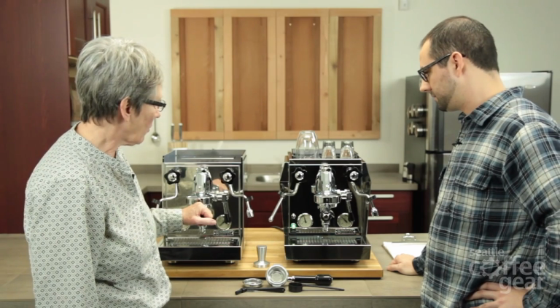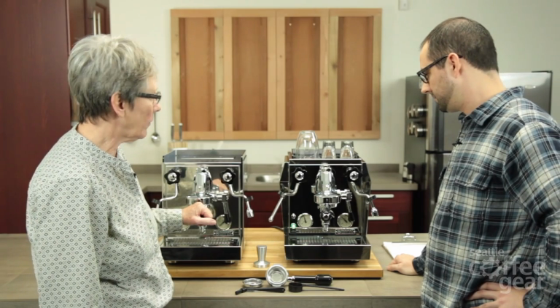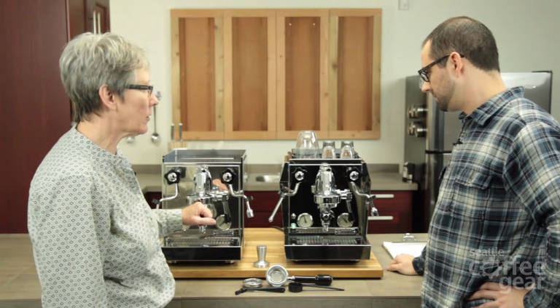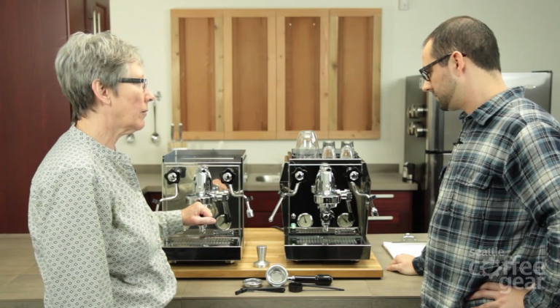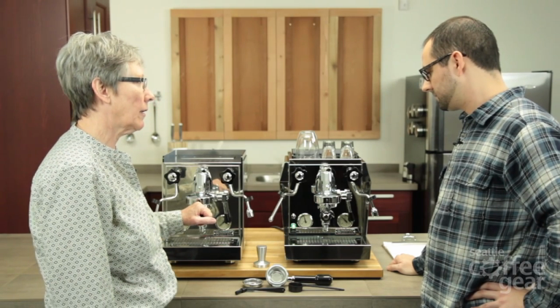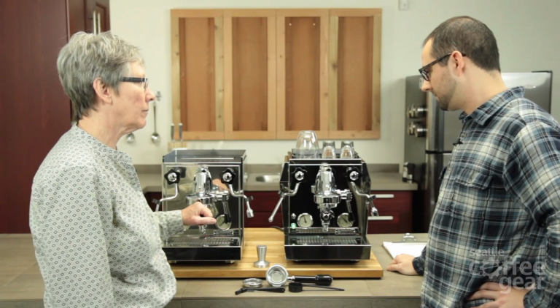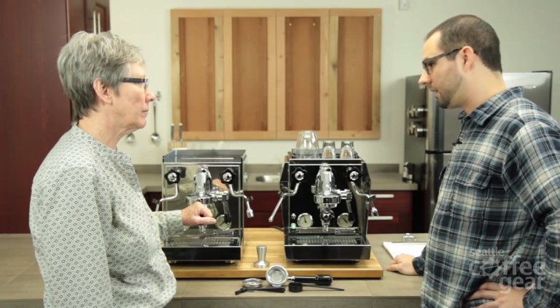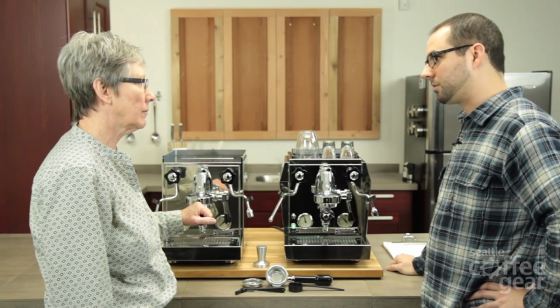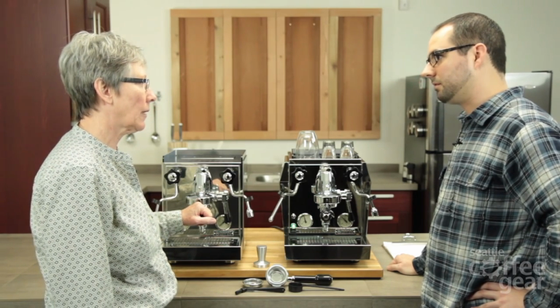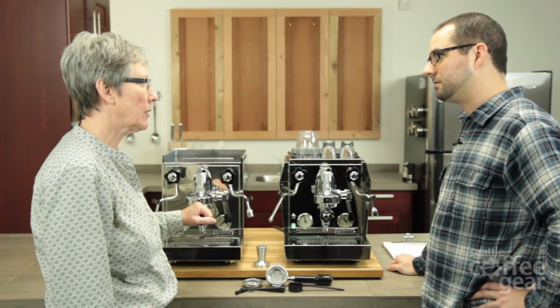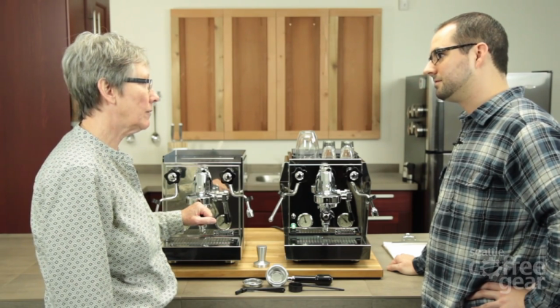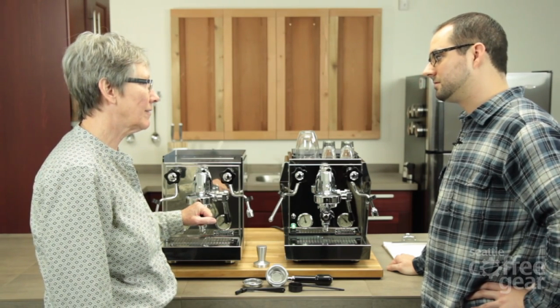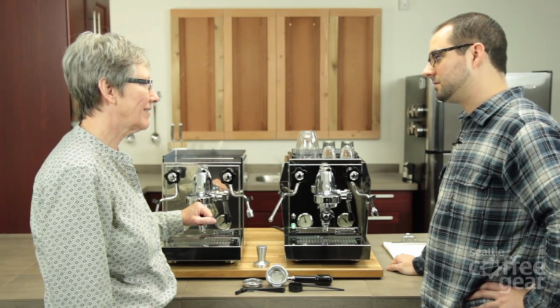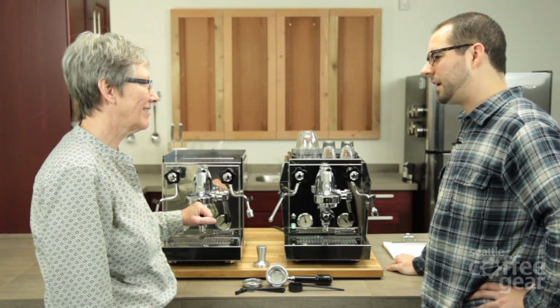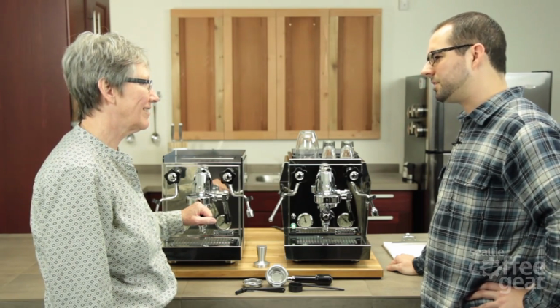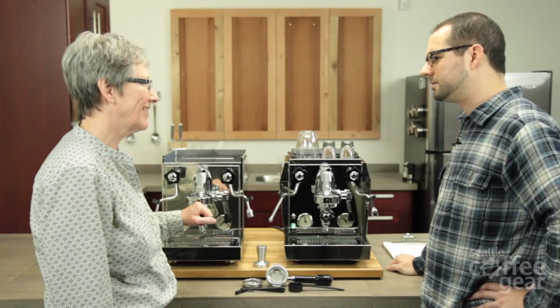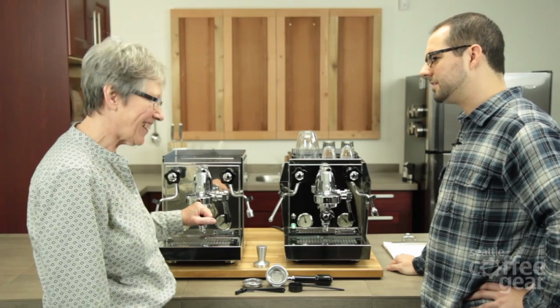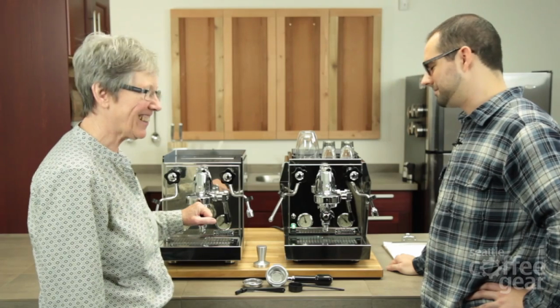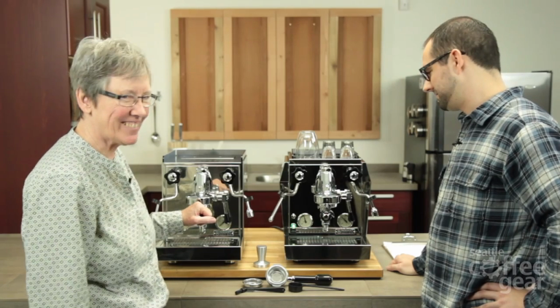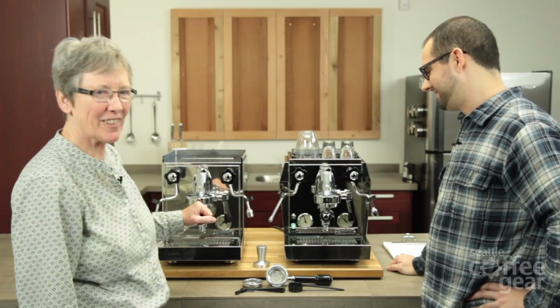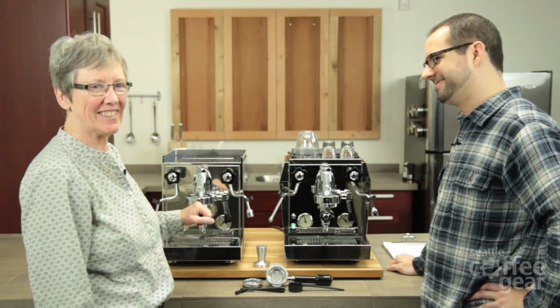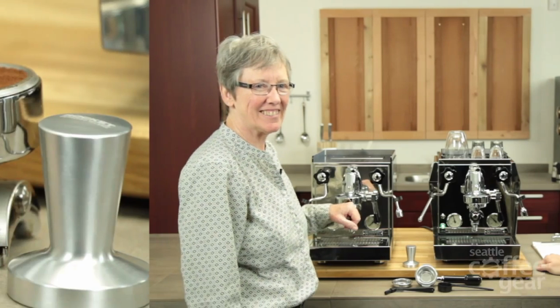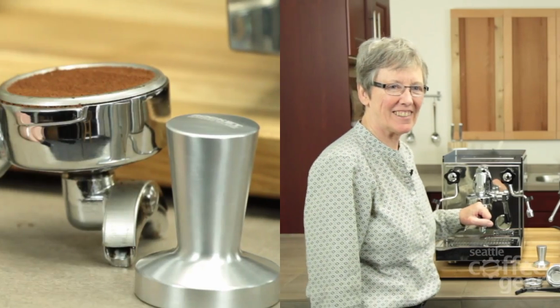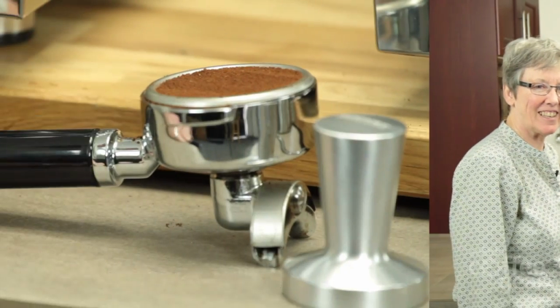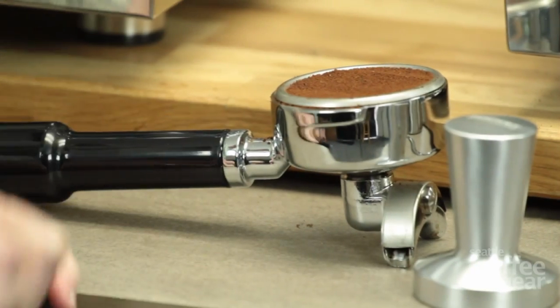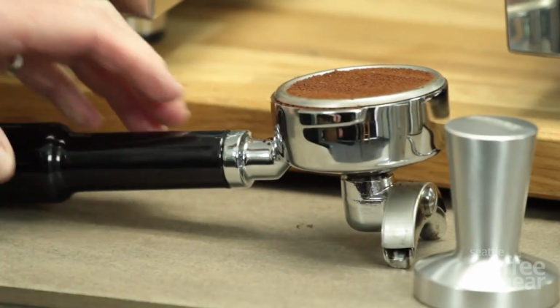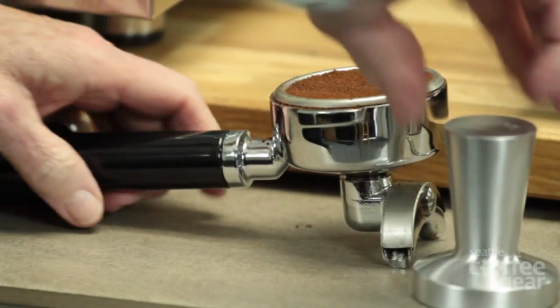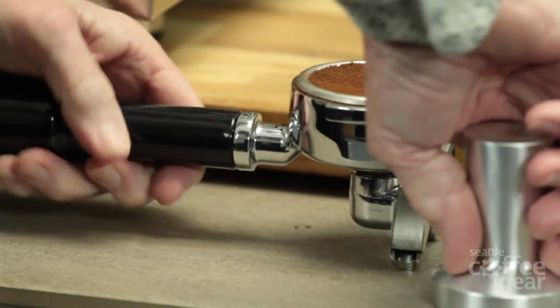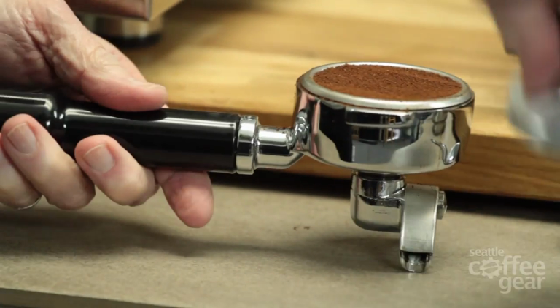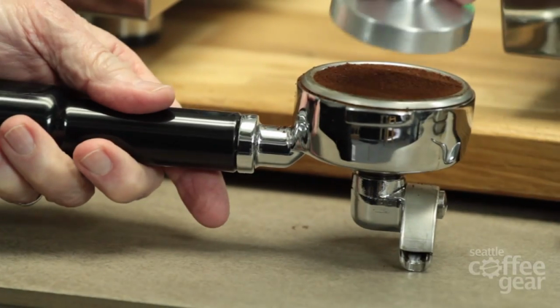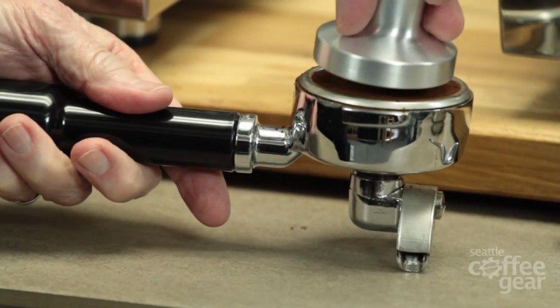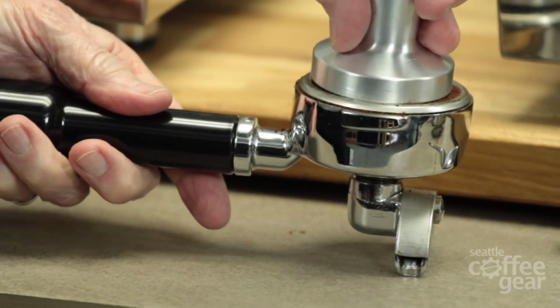So why don't we make a drink? What do you think? I think that sounds great. Cappuccino? Let's do a cappuccino. All right, let's make us a cappuccino. Let's do it.